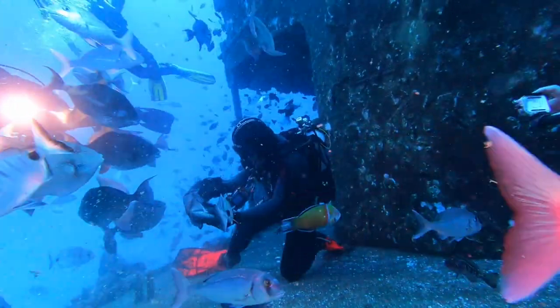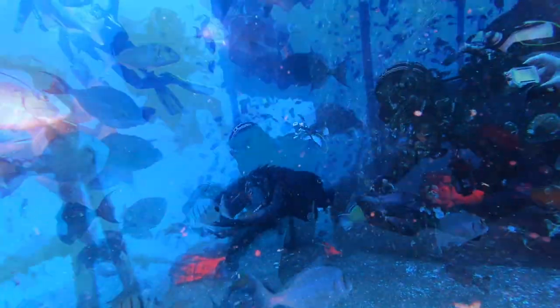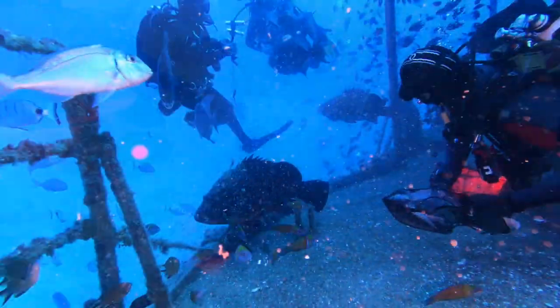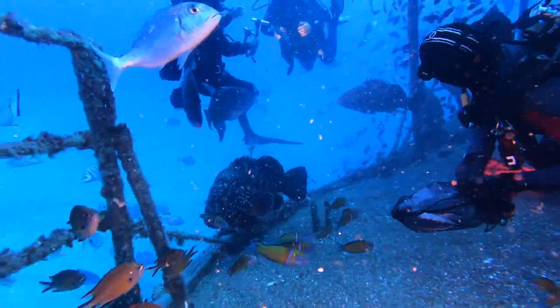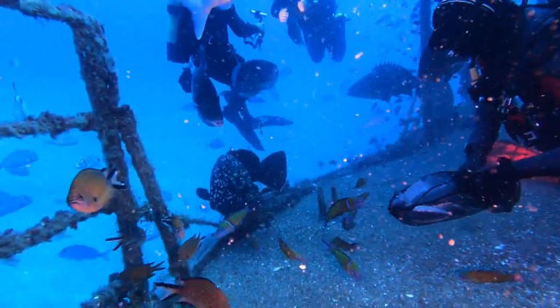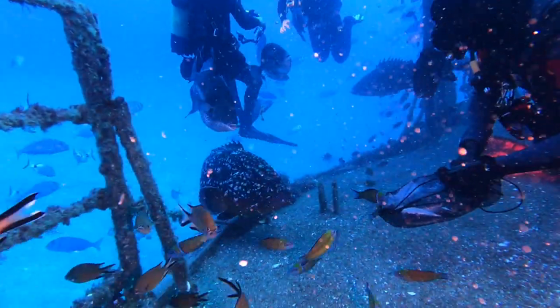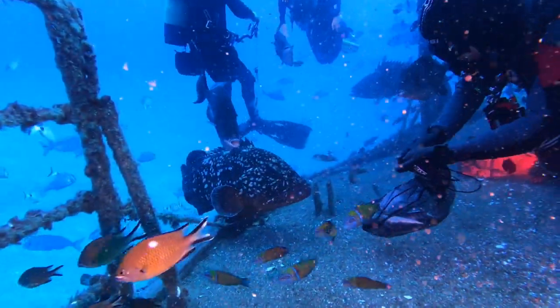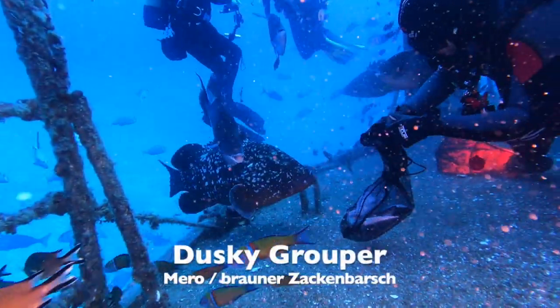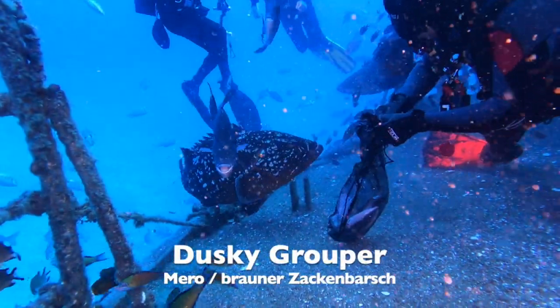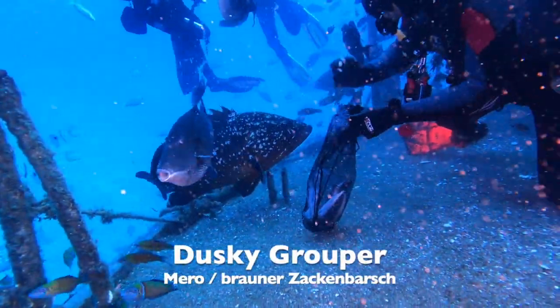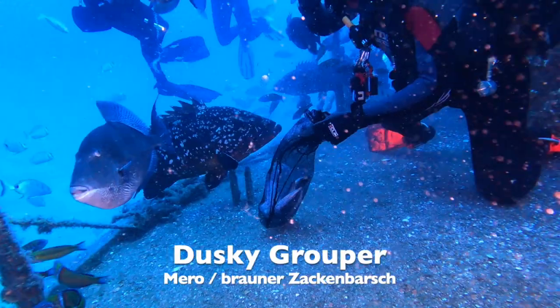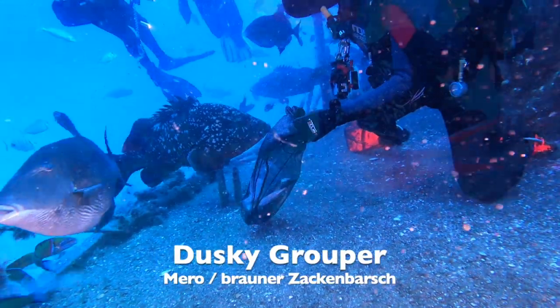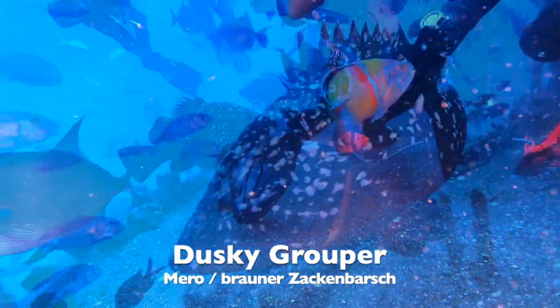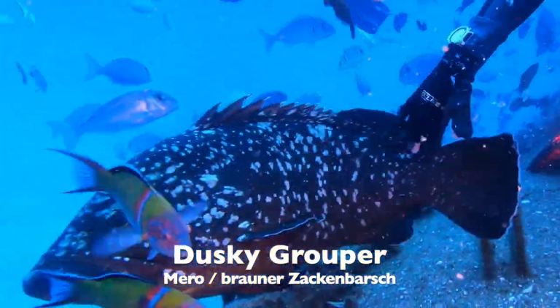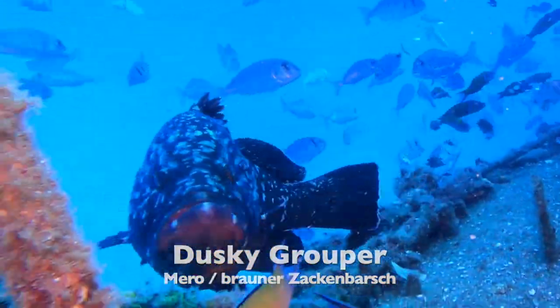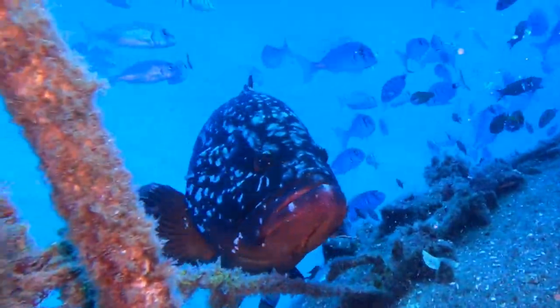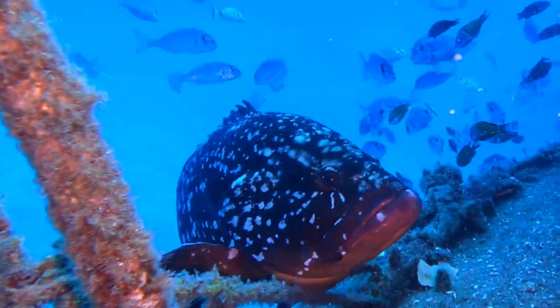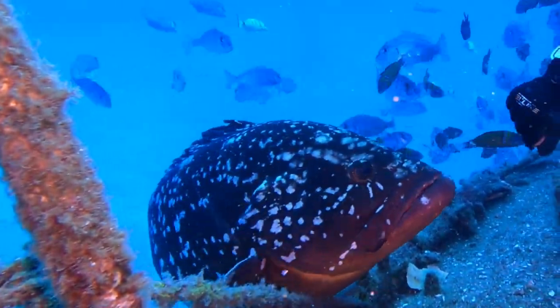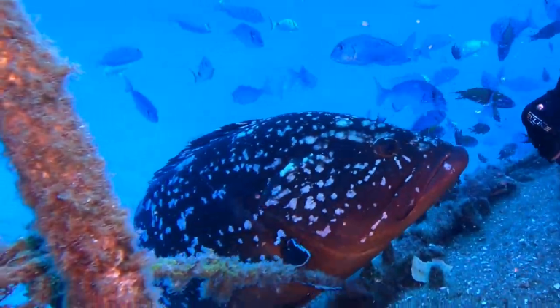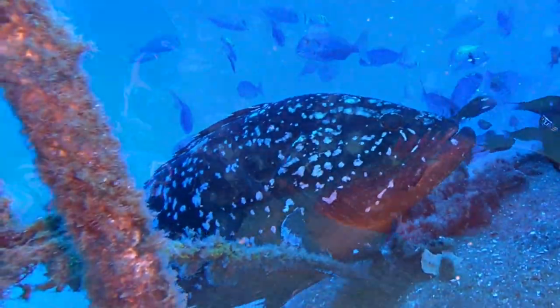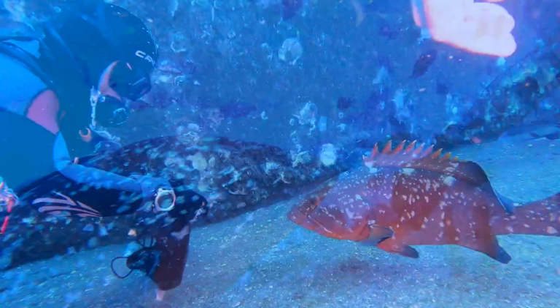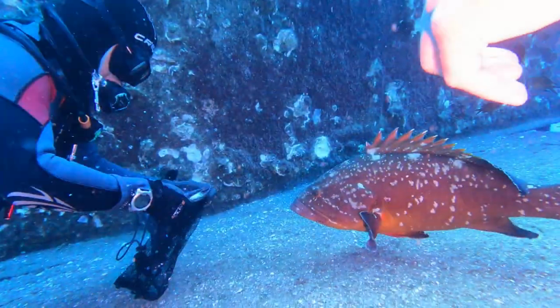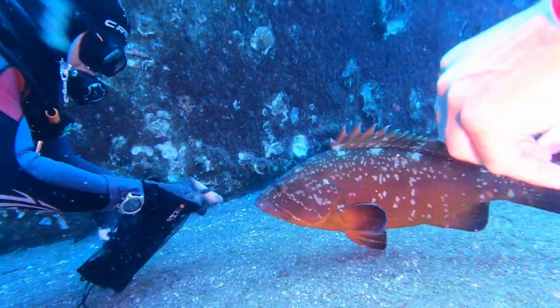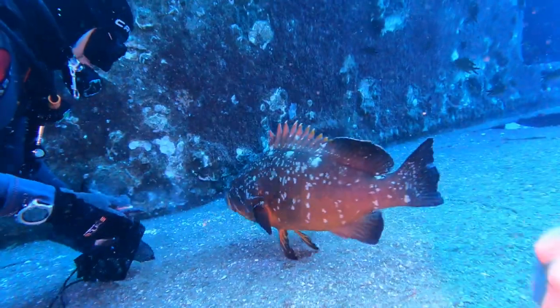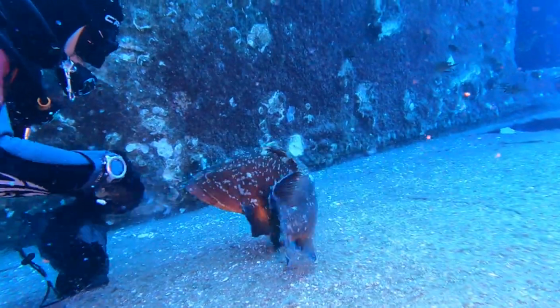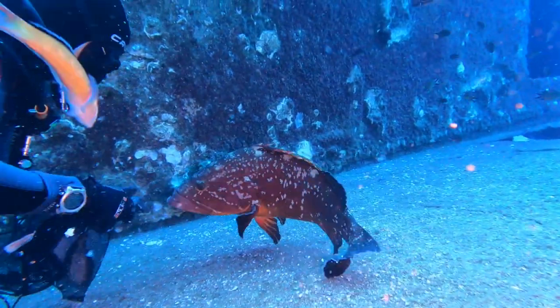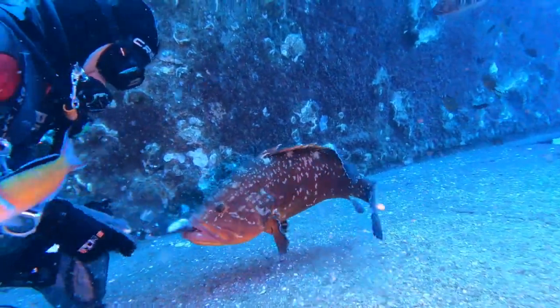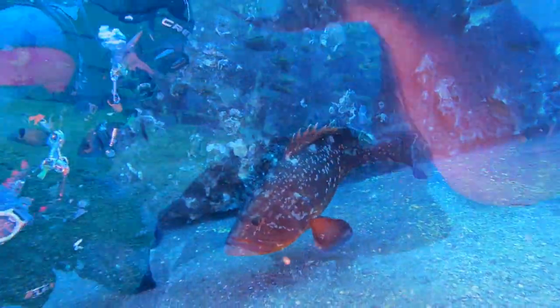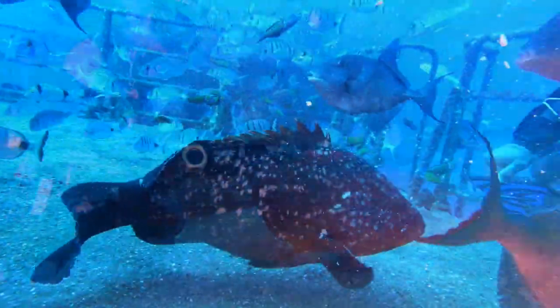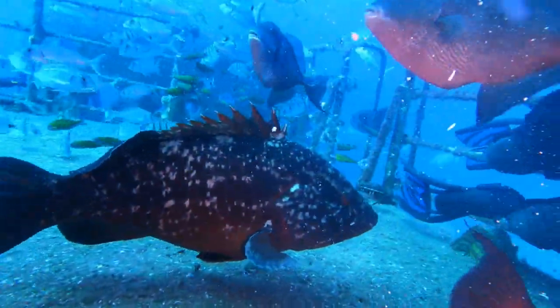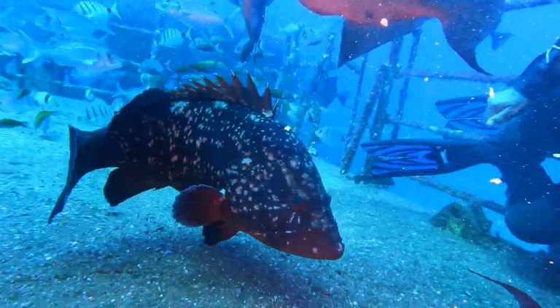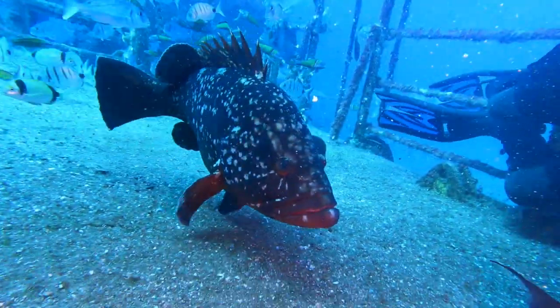Die absoluten Stars in der Manege sind ohne Zweifel die drei großen Zackenbarsche. Sie erinnern mich mit ihrem Verhalten an Hunde, die ihr Leckerli für wohlwollendes Verhalten einfordern — ohne aggressiv zu wirken.